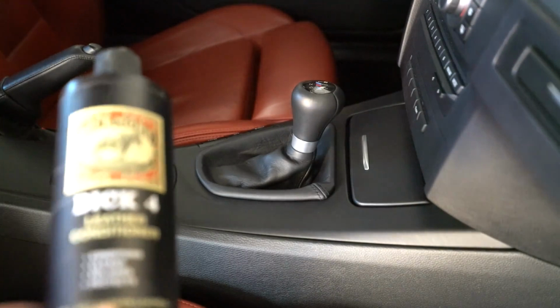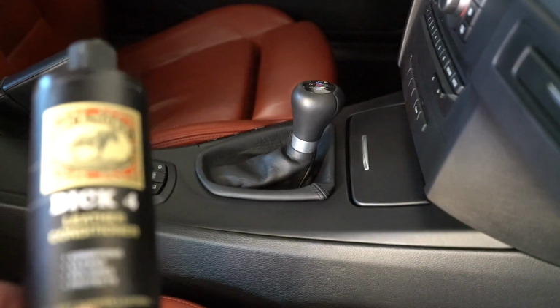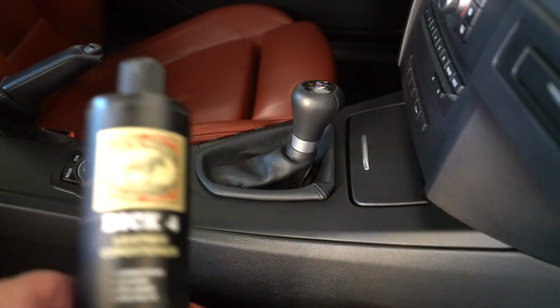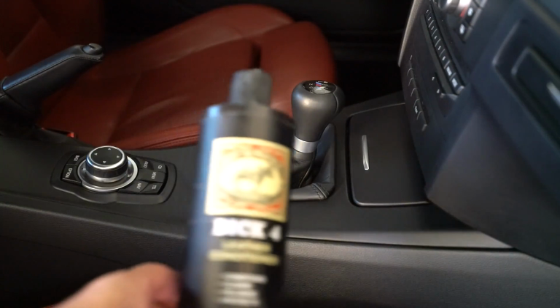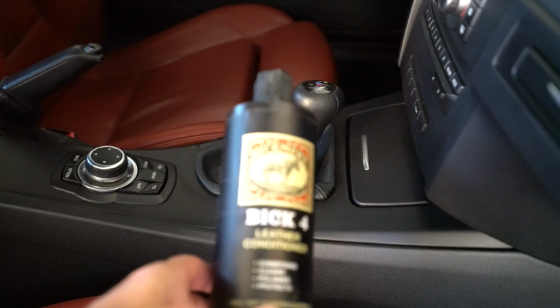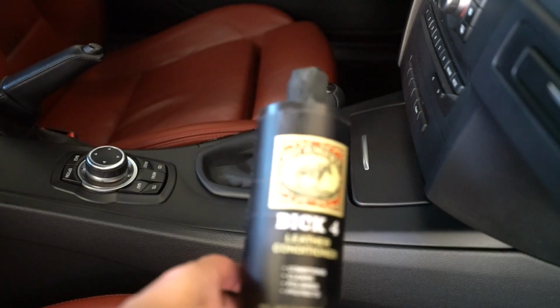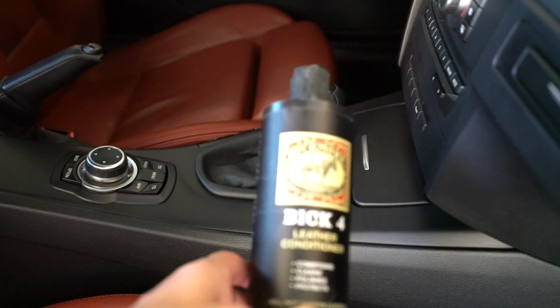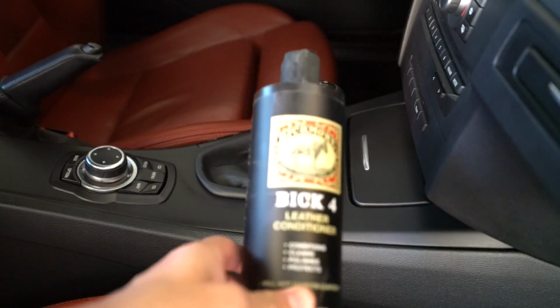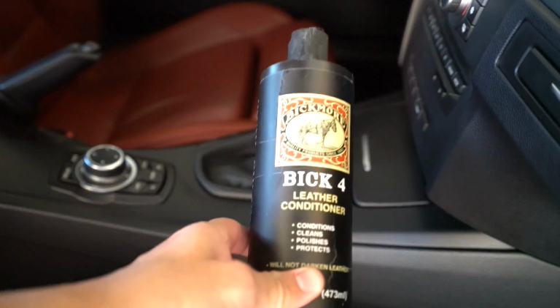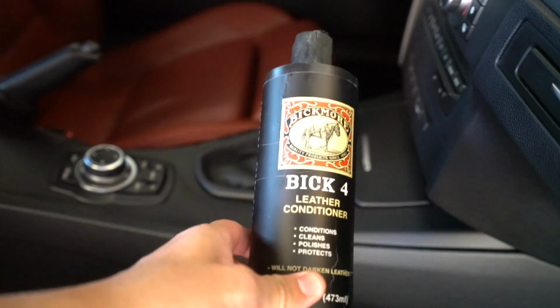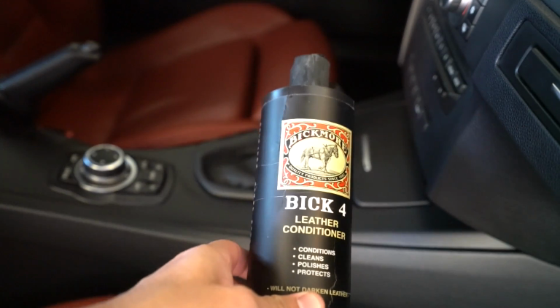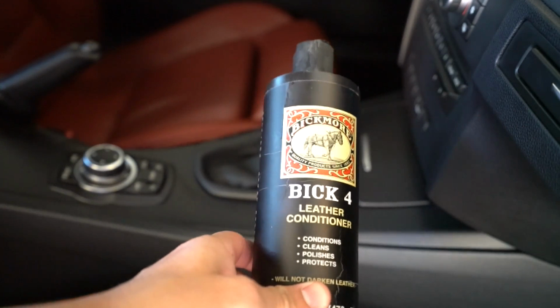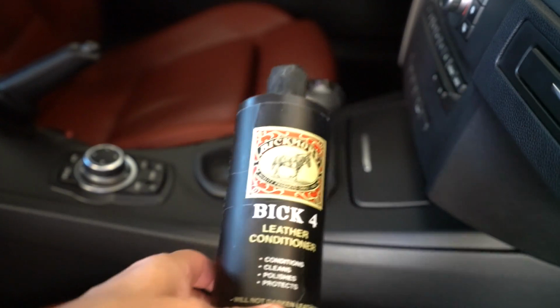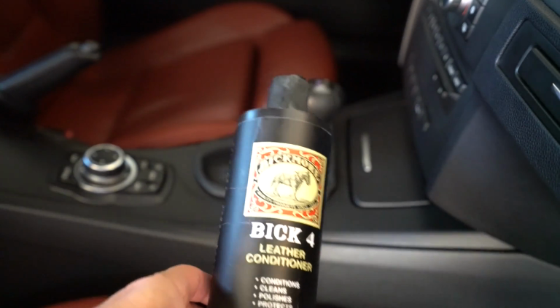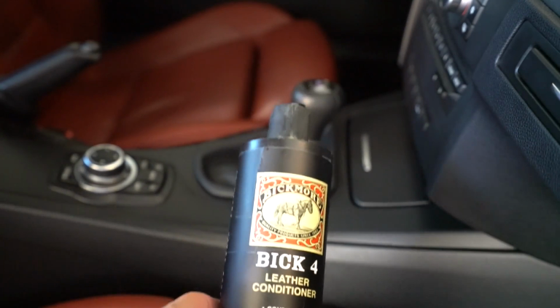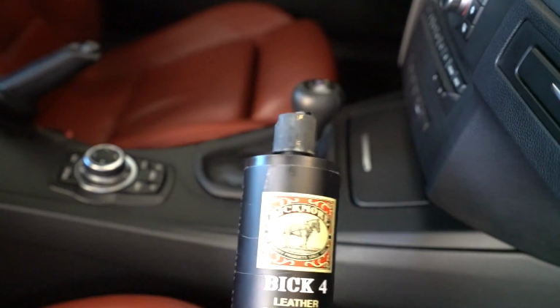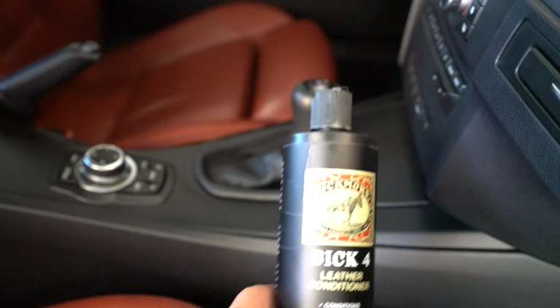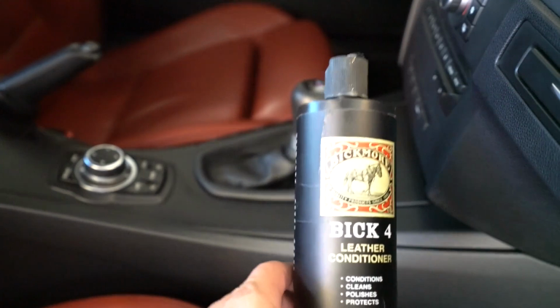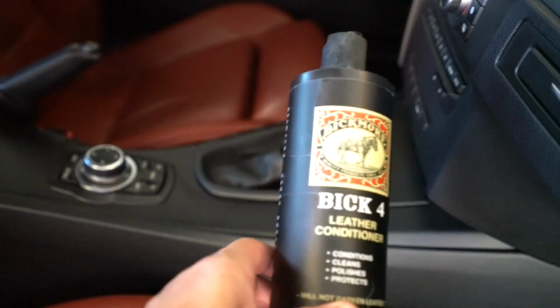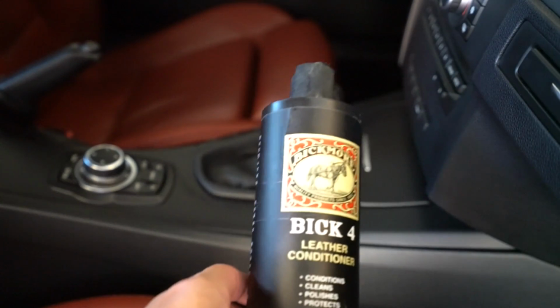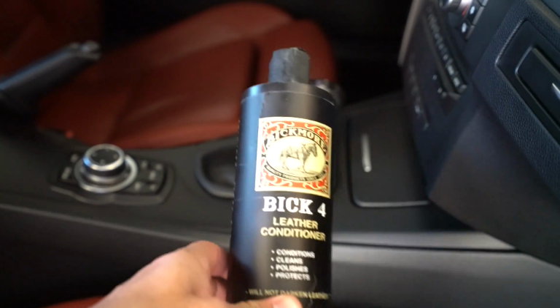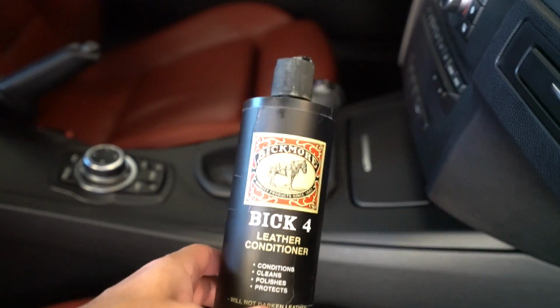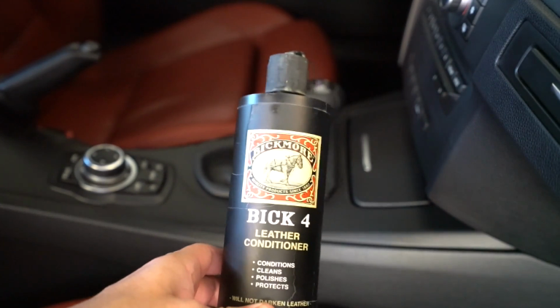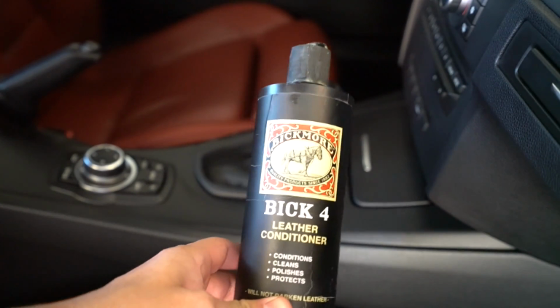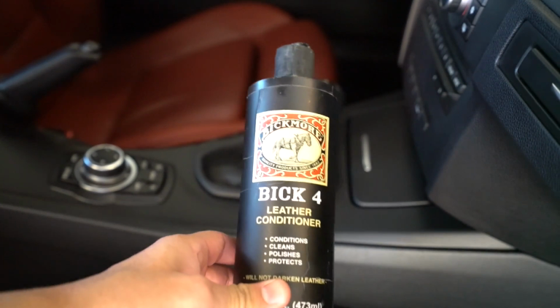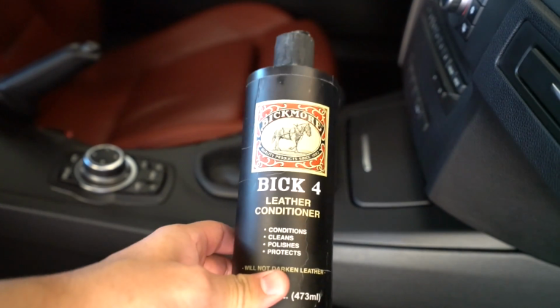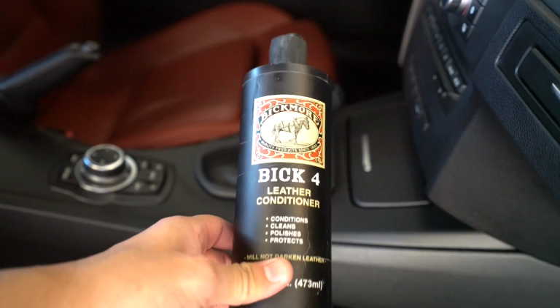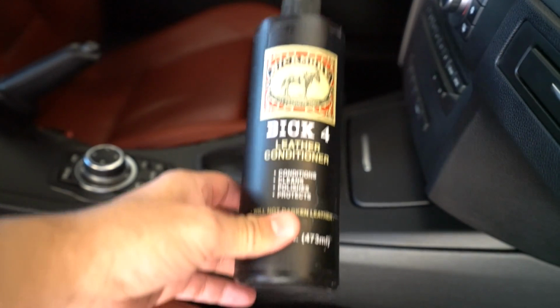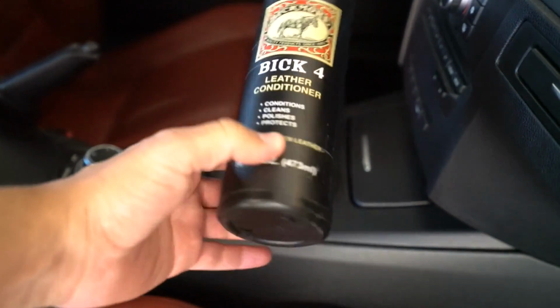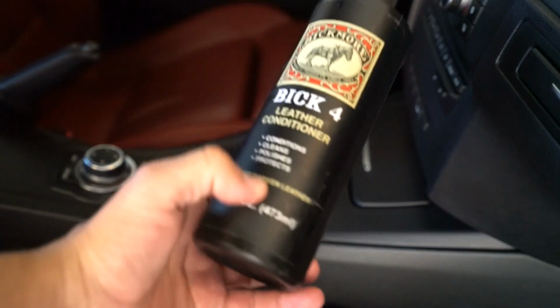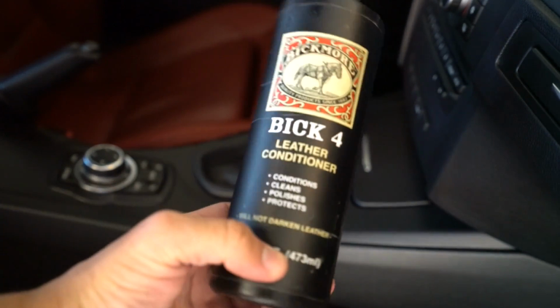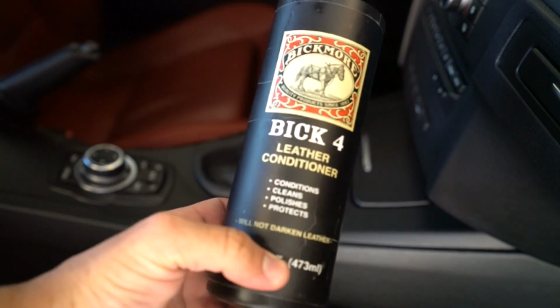On other products, one bottle will last you two or three washes because of the way they have the spray nozzle — that's just the way they market it. So there you go: Bic4.